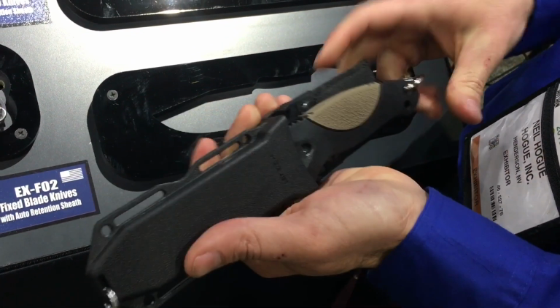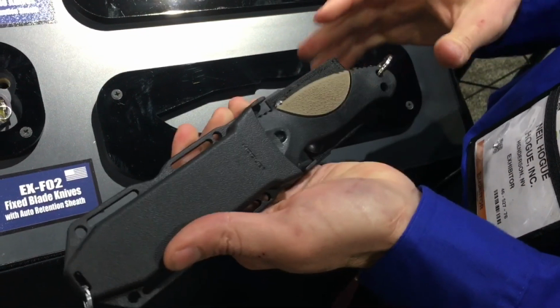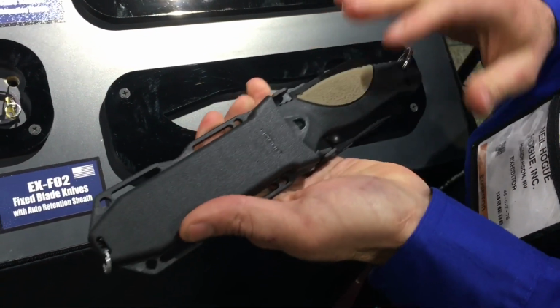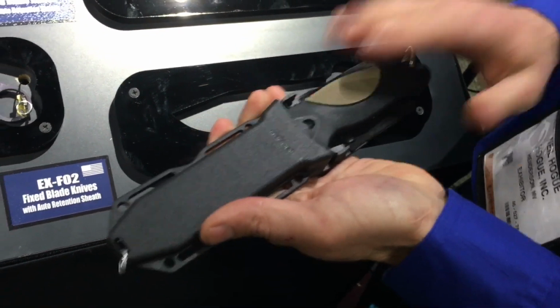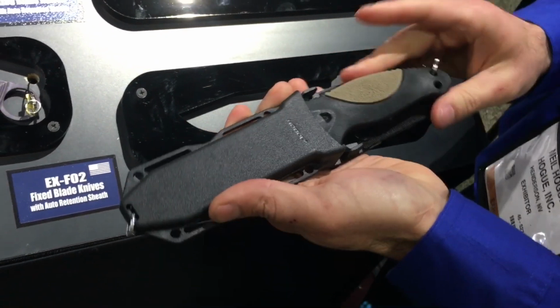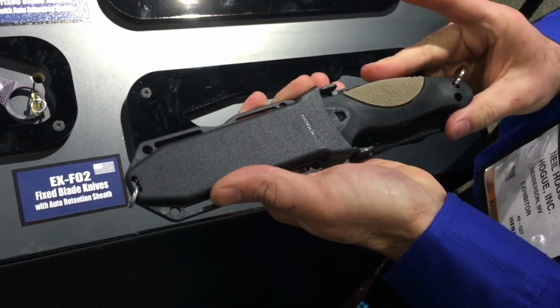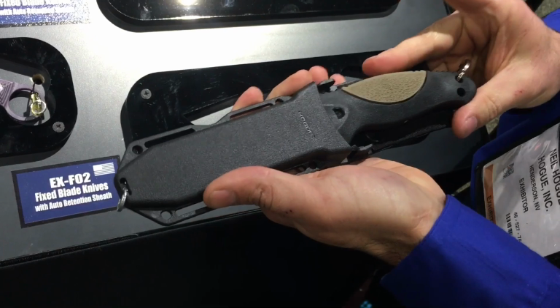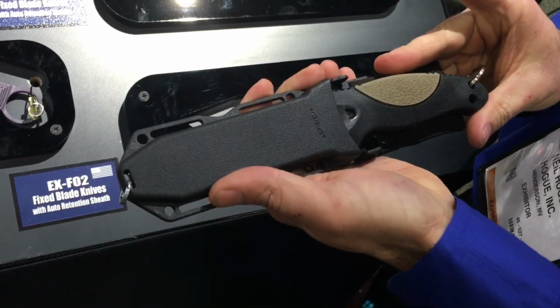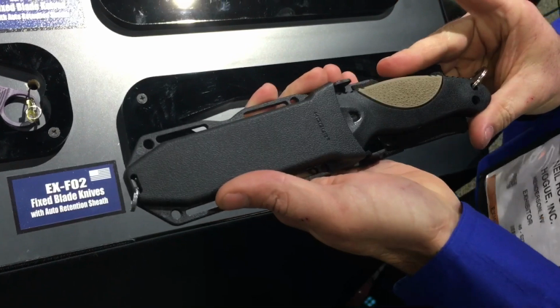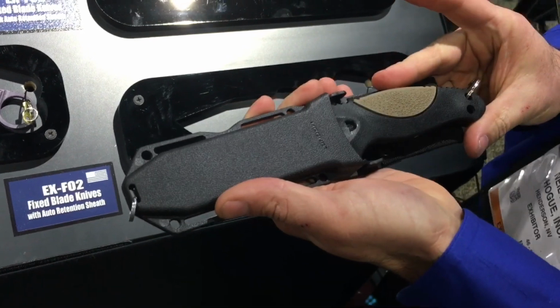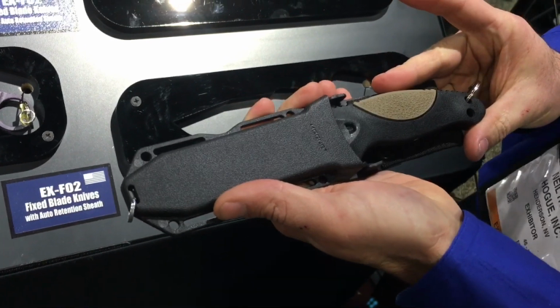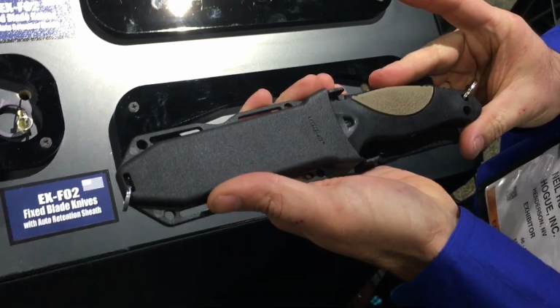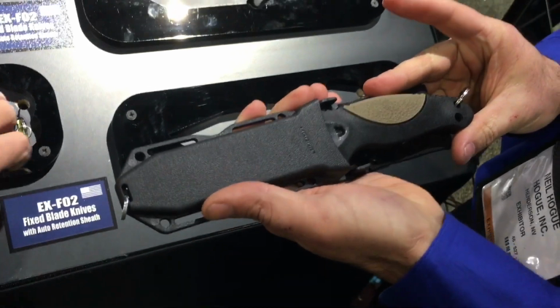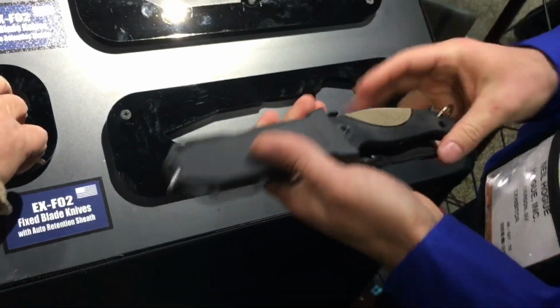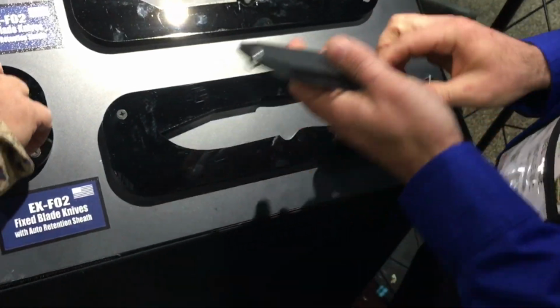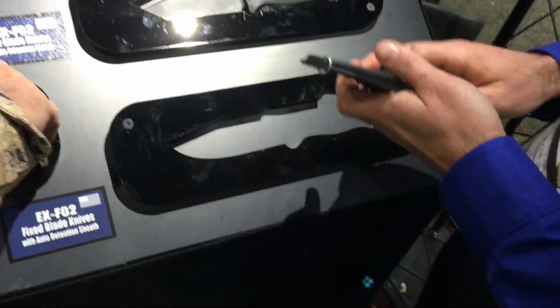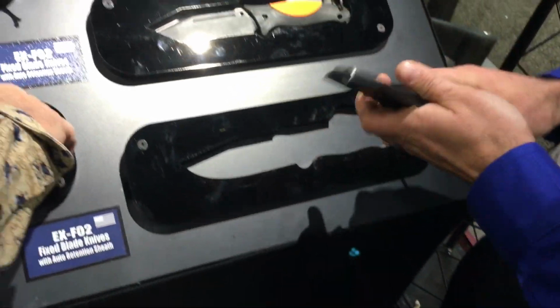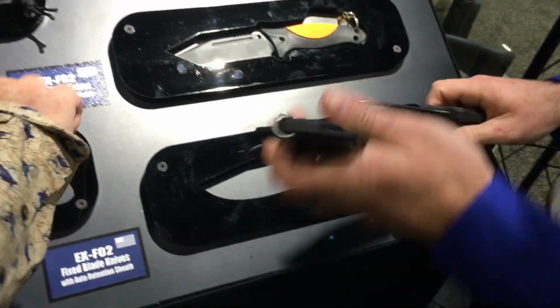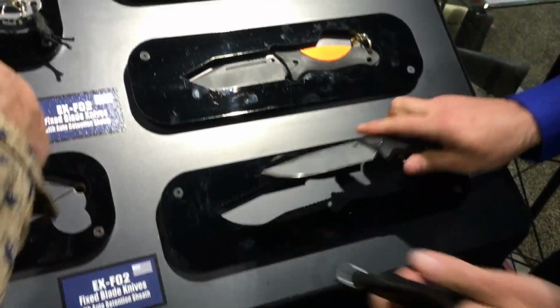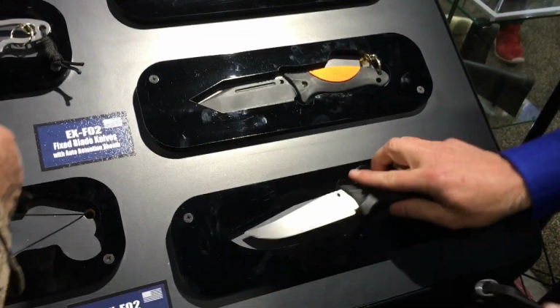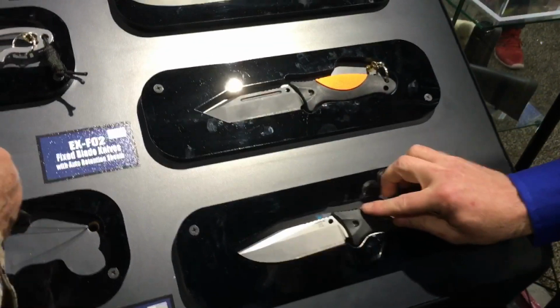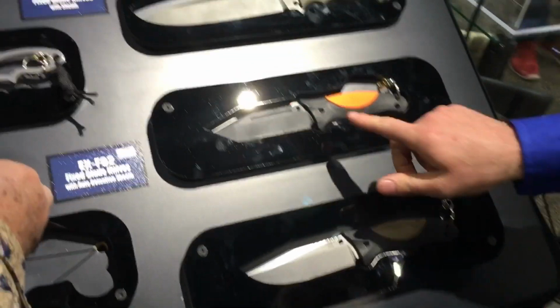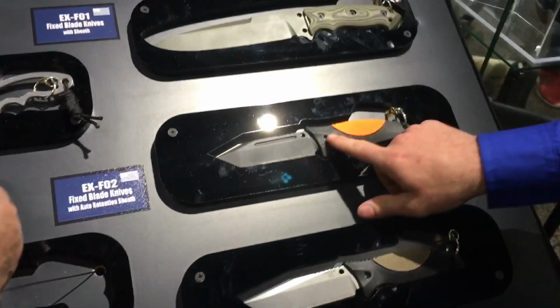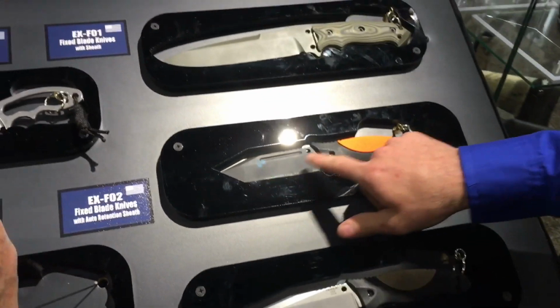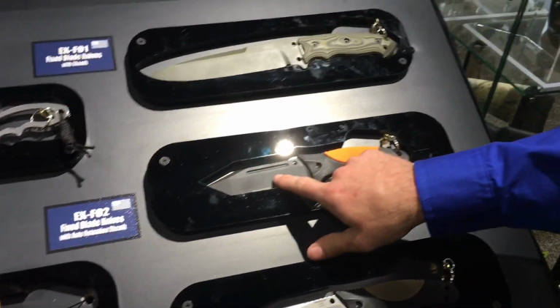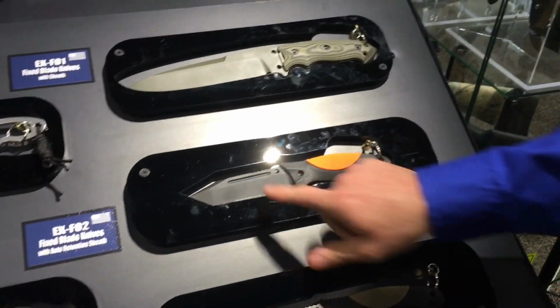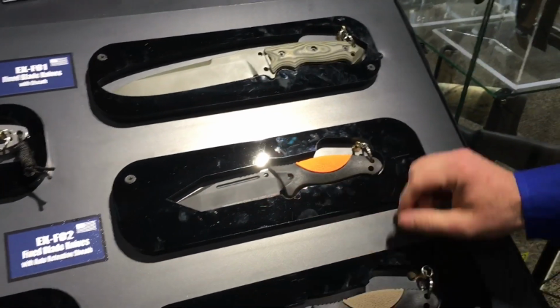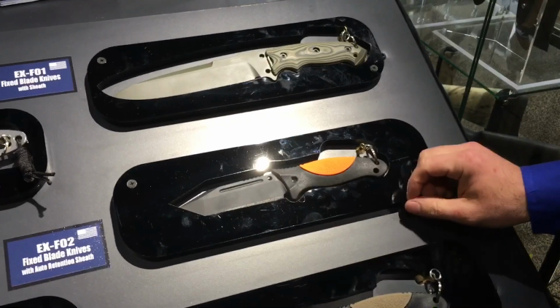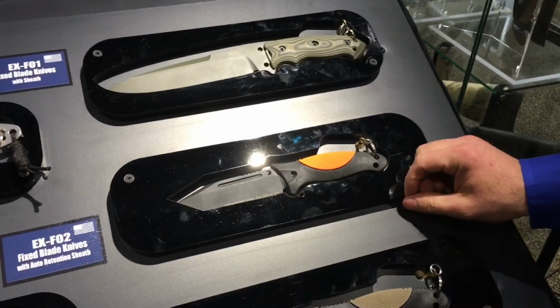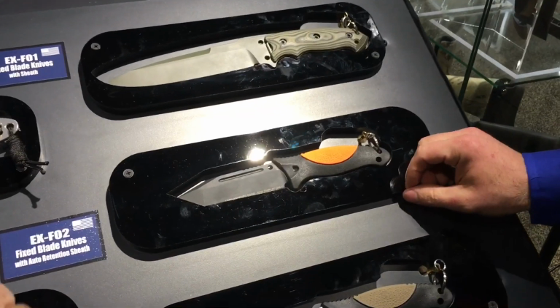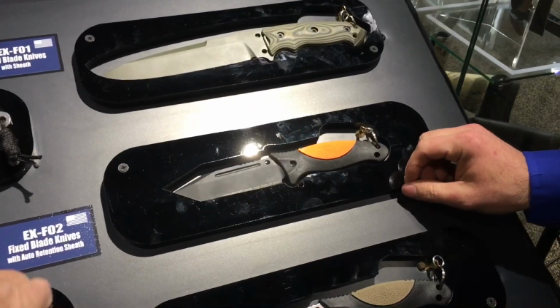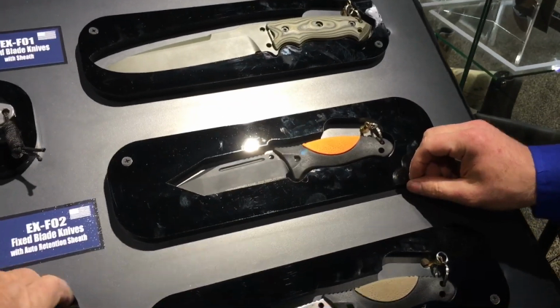You're looking at a price point of $129.95 for this knife. This is the Tanto Black Cerakote blade.